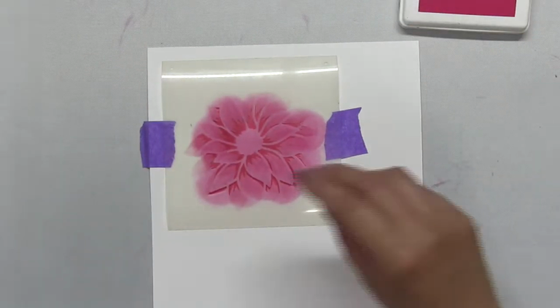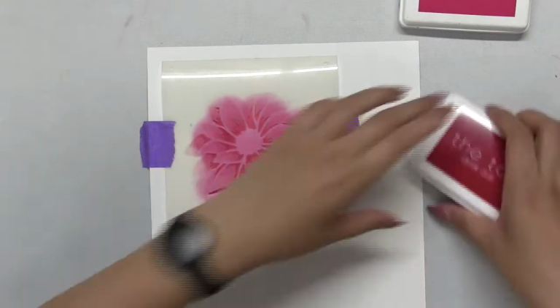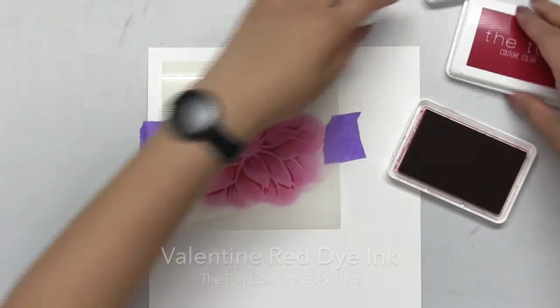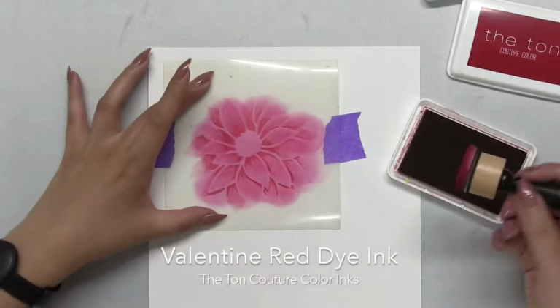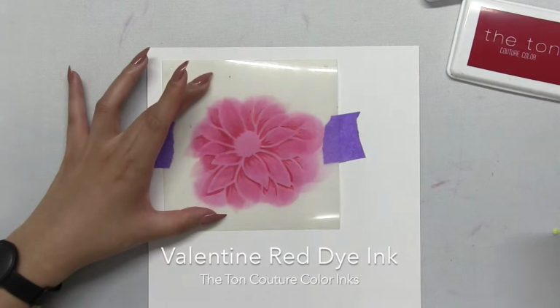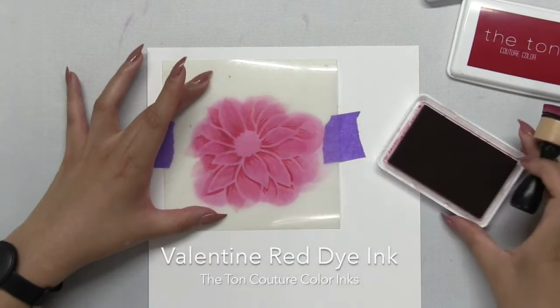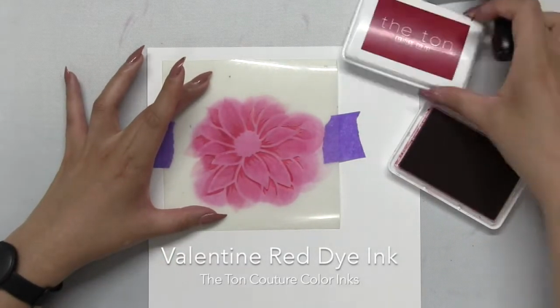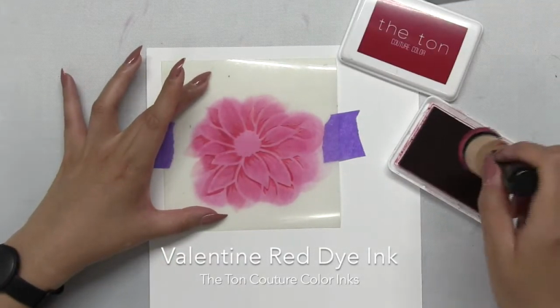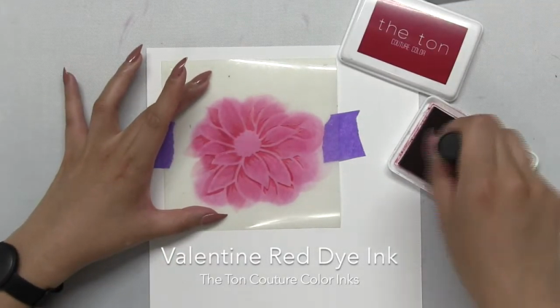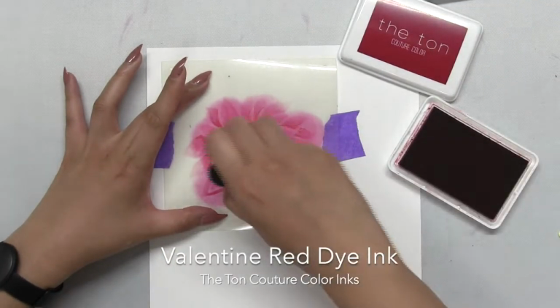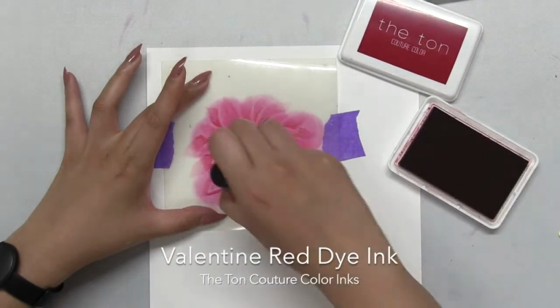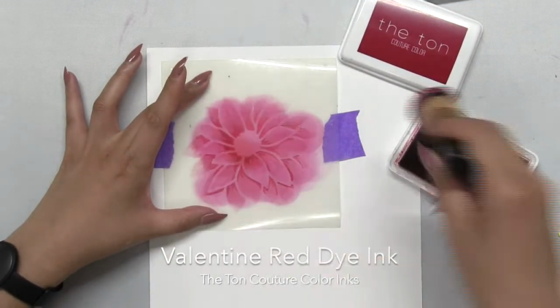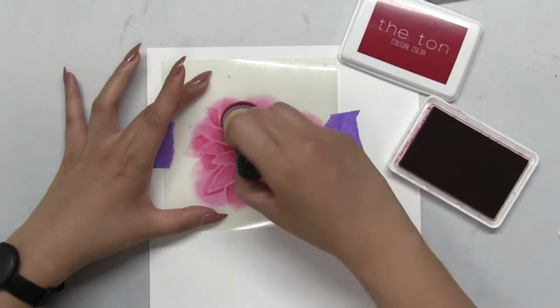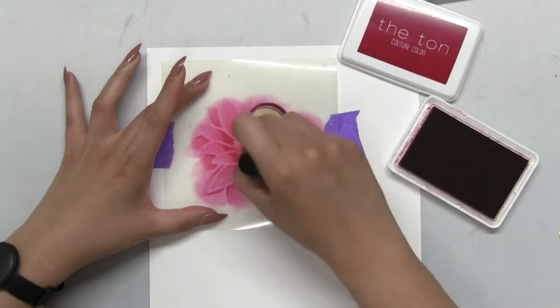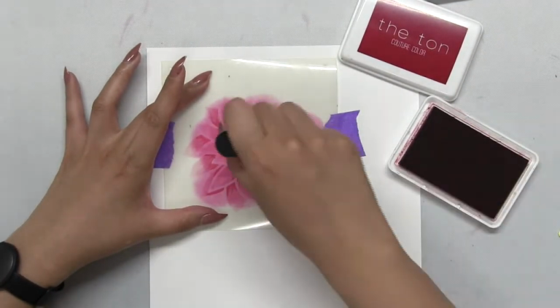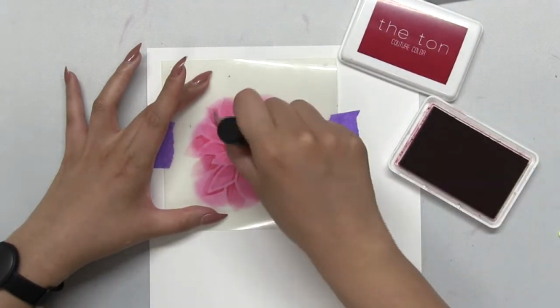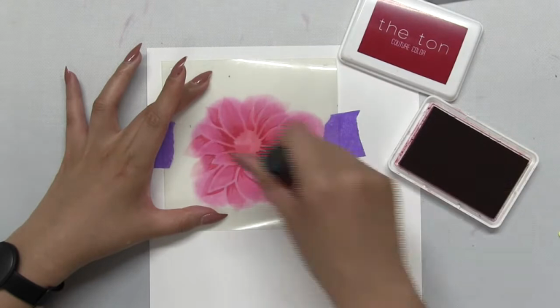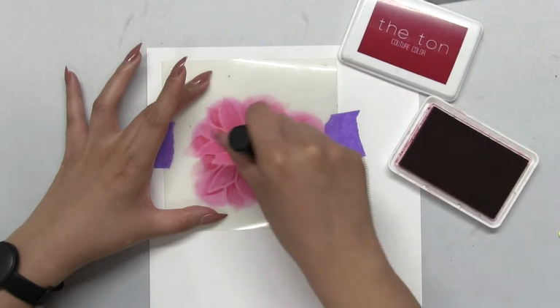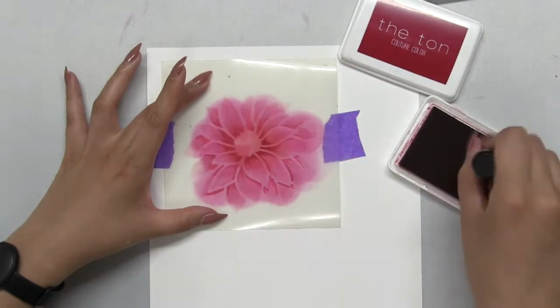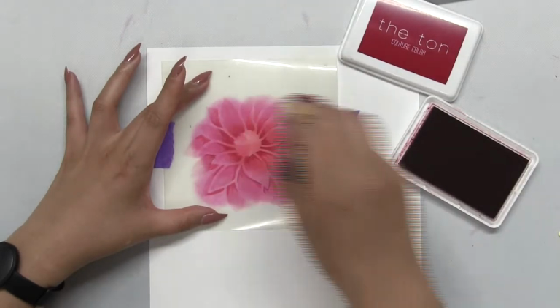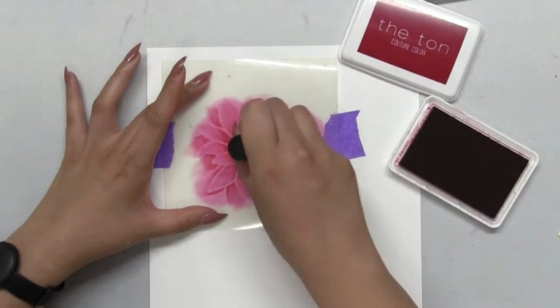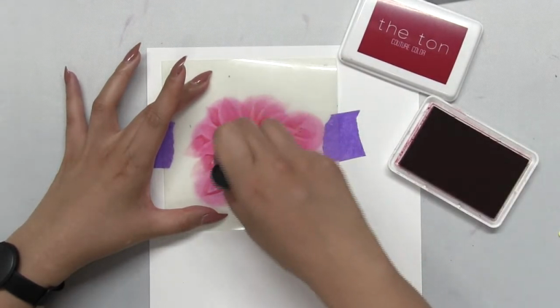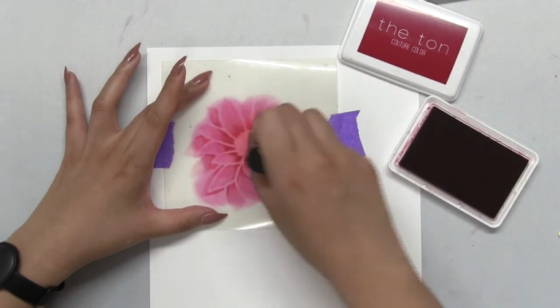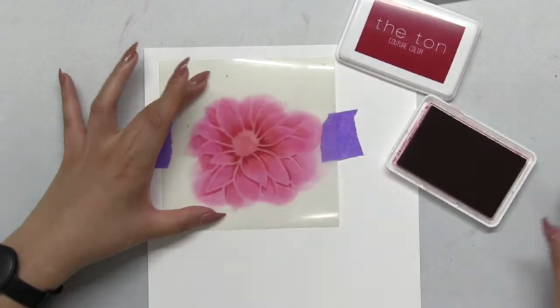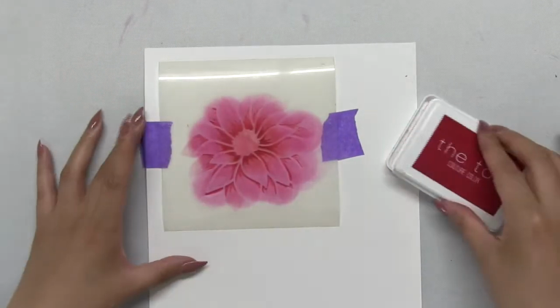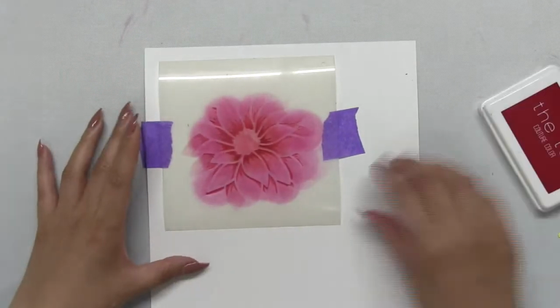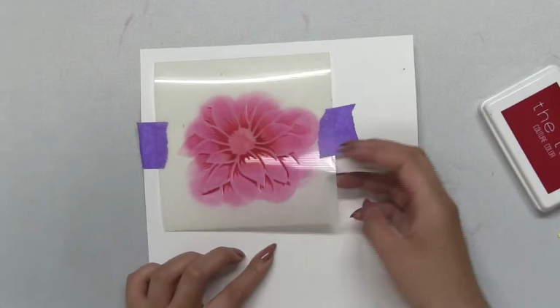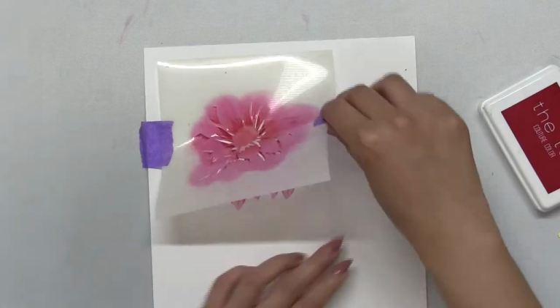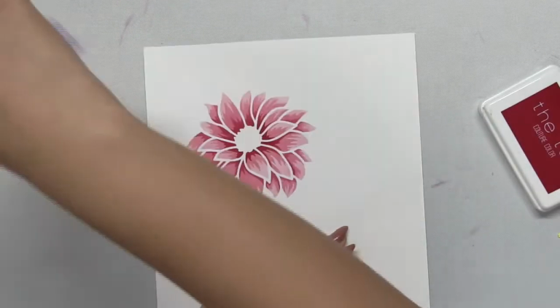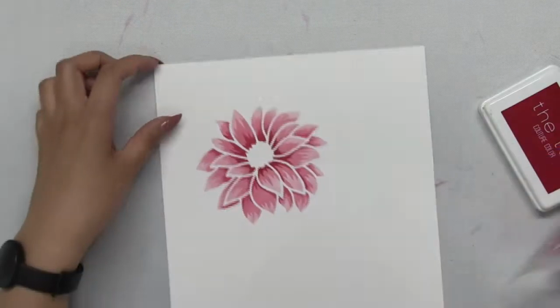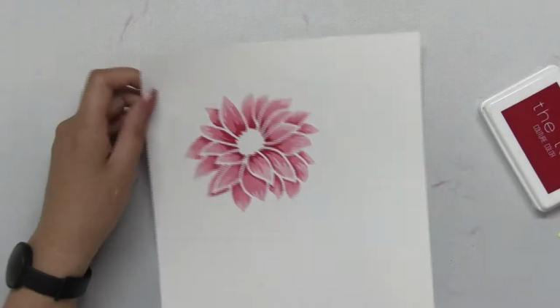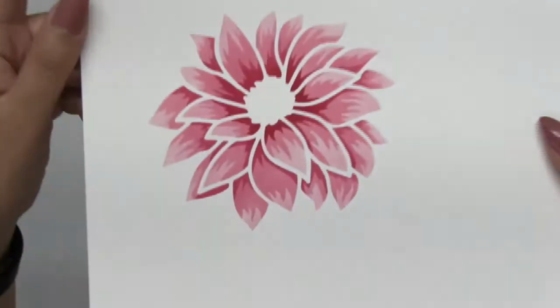So let's say for your first stencil the tick marks are on the right side — you want to make sure that the tick marks for the rest of the three following stencils are also facing towards the right.